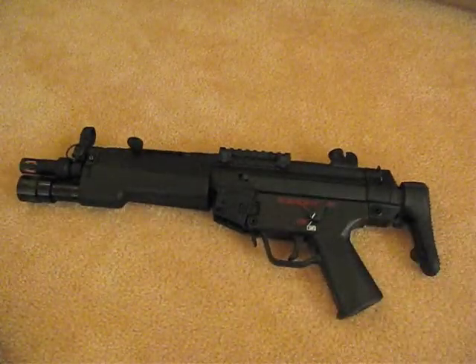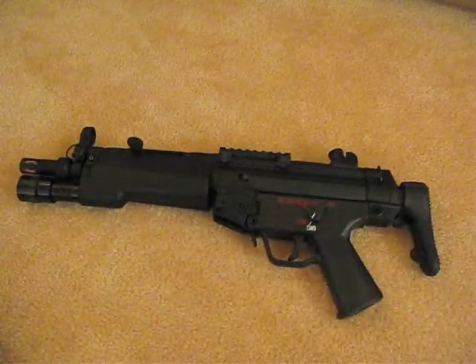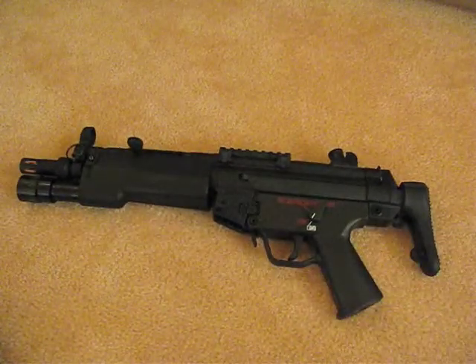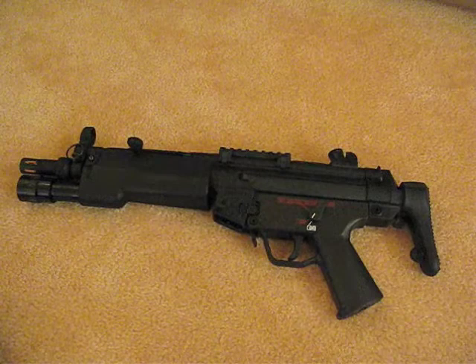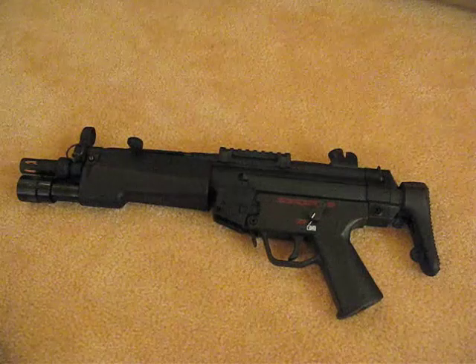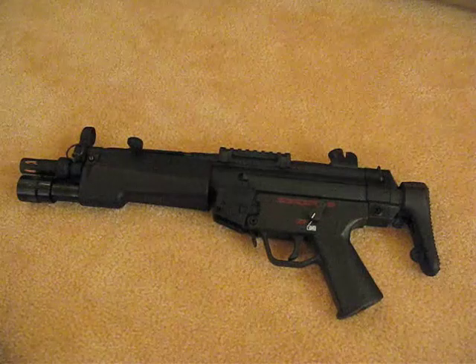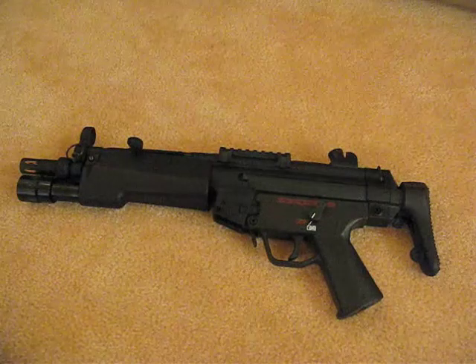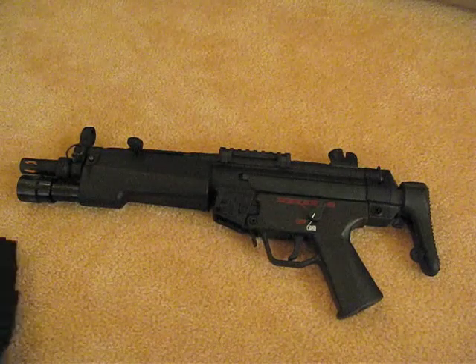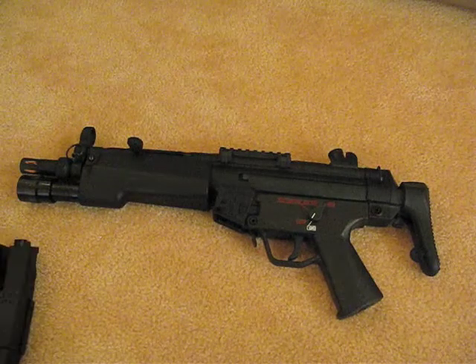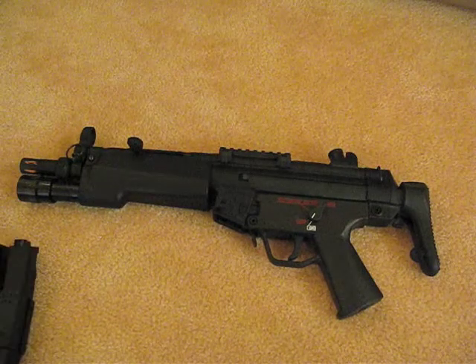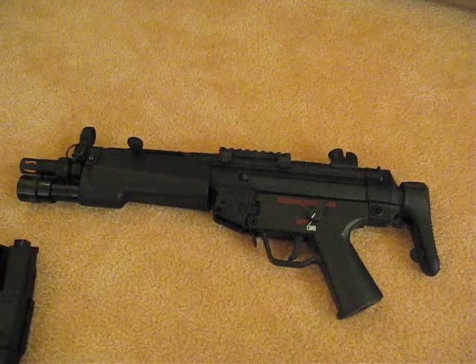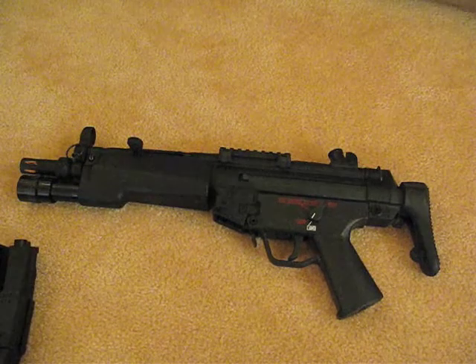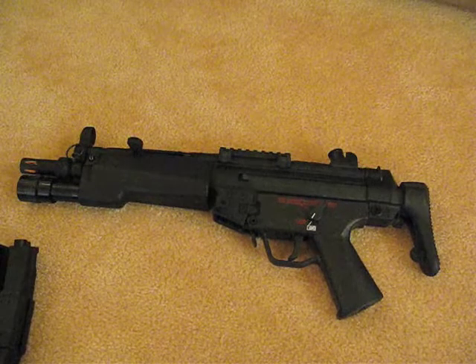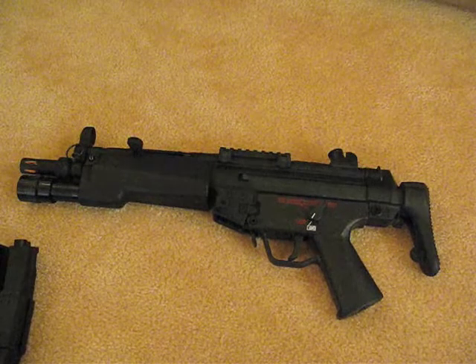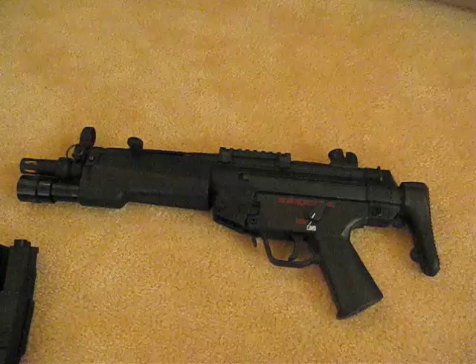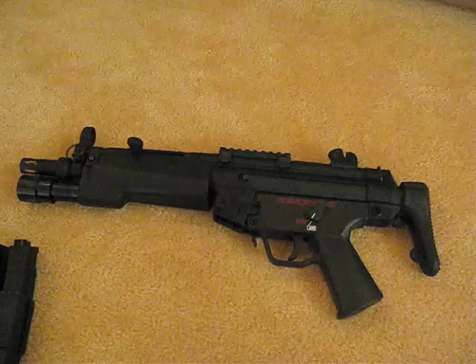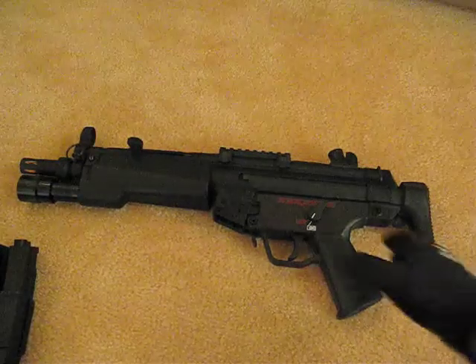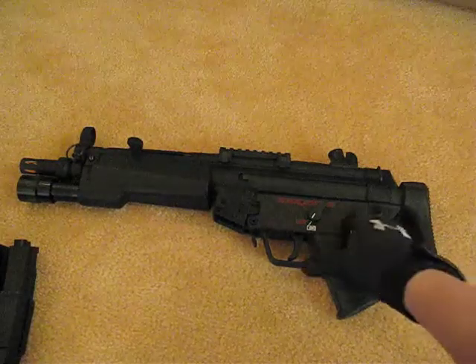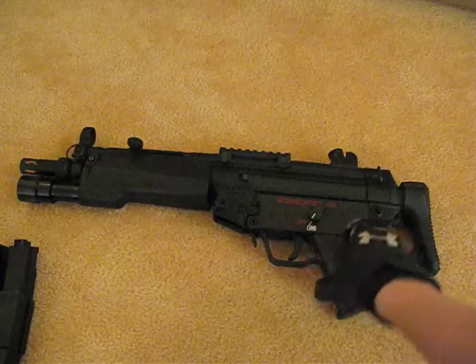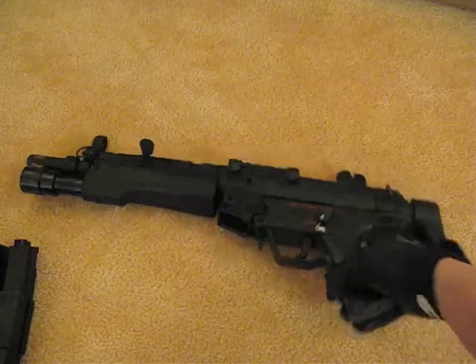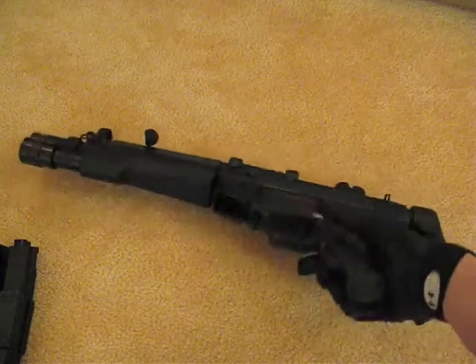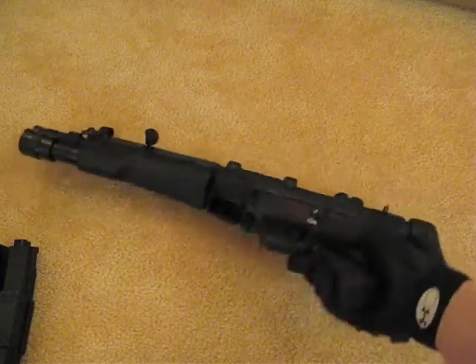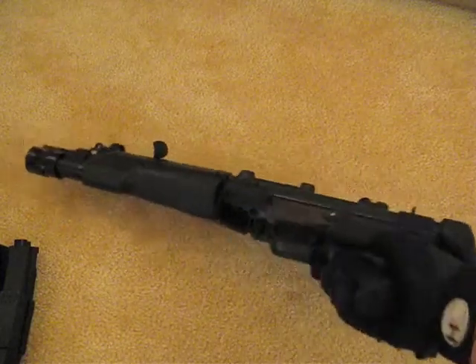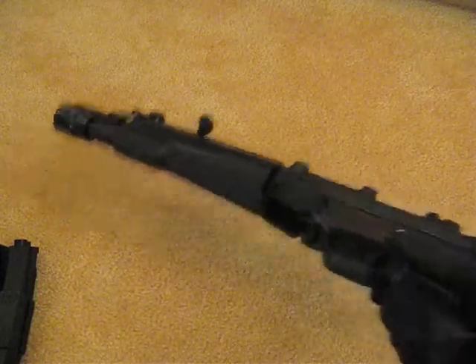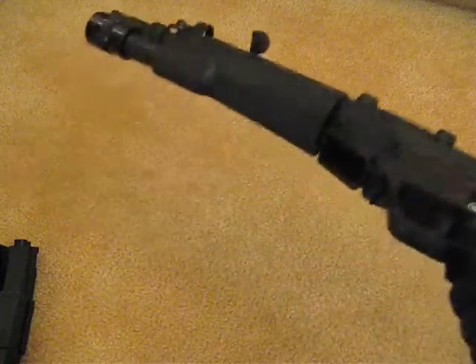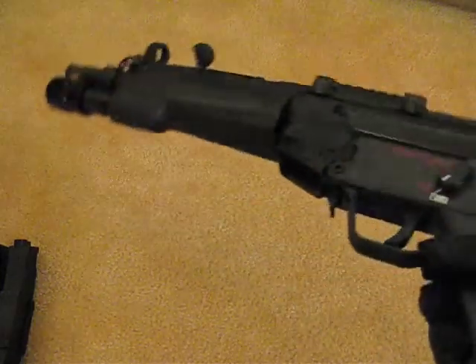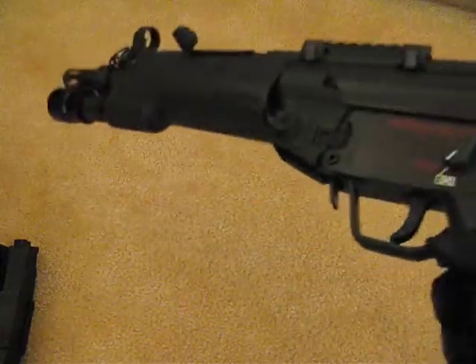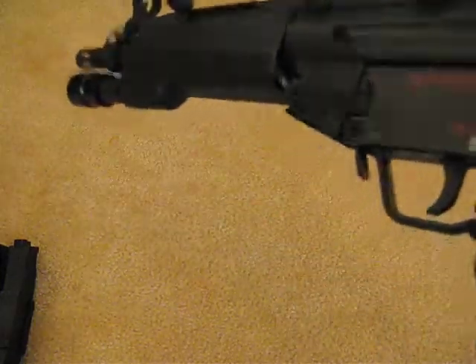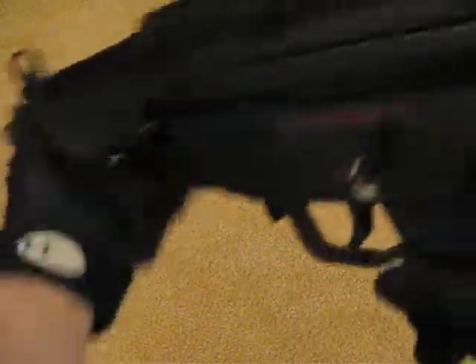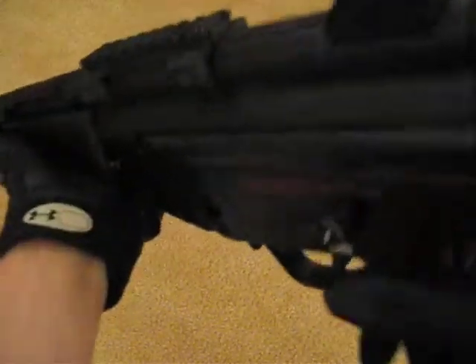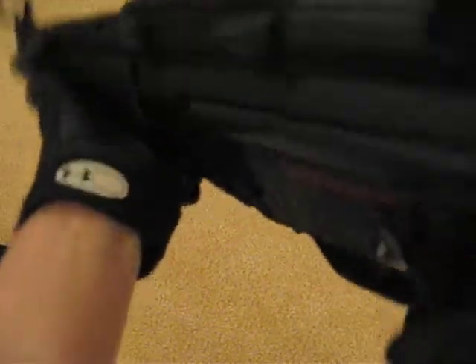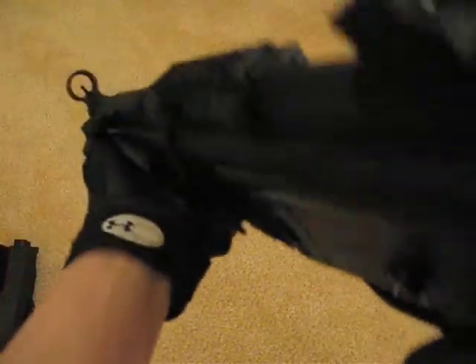This is the Classic Army BT5 with tactical light, which, if it's the real counterpart, would be the MP5 with the tactical light.